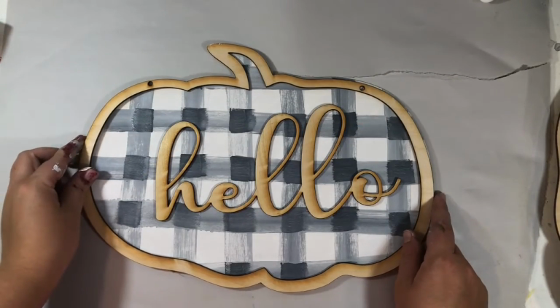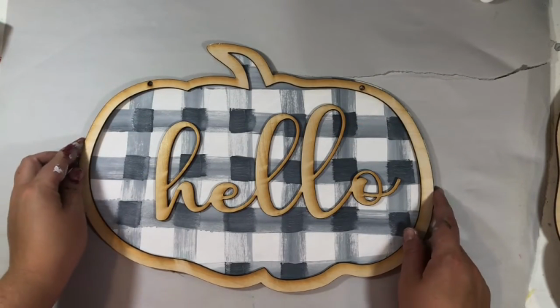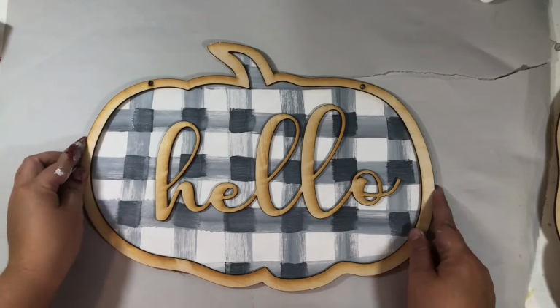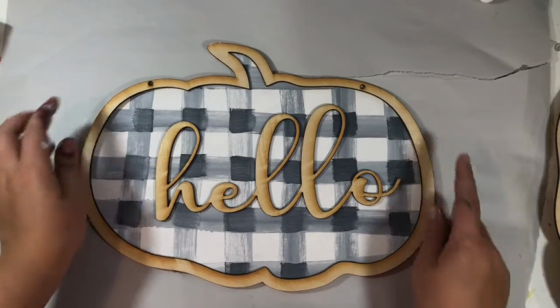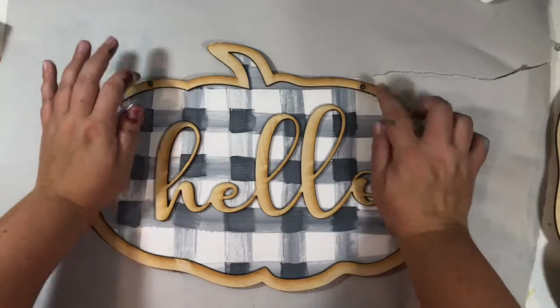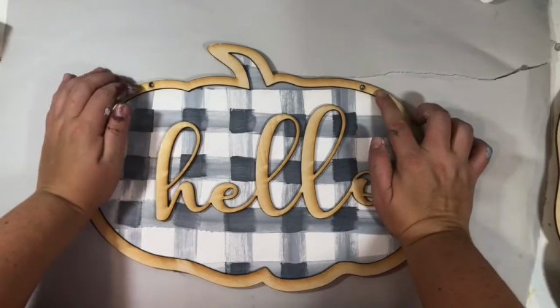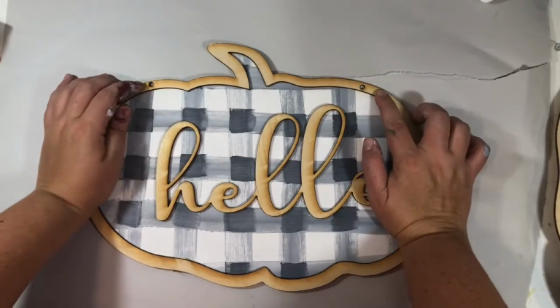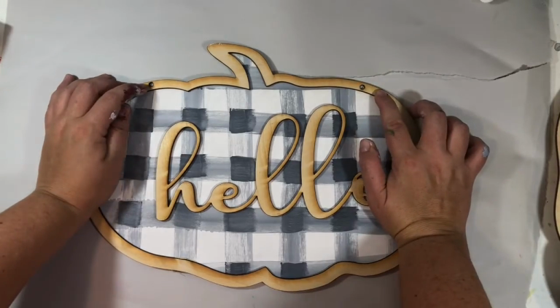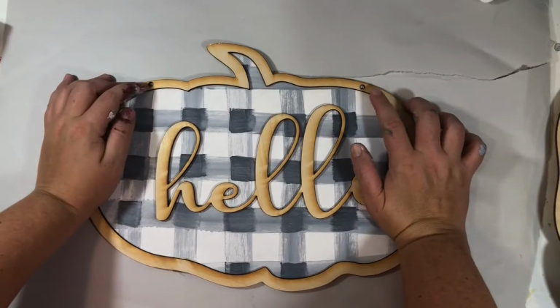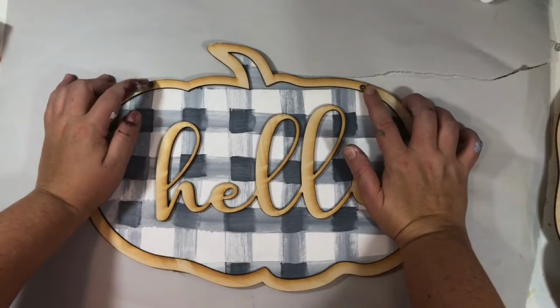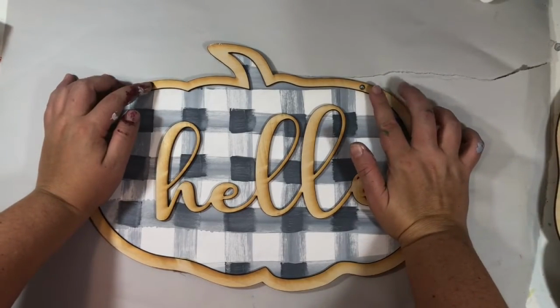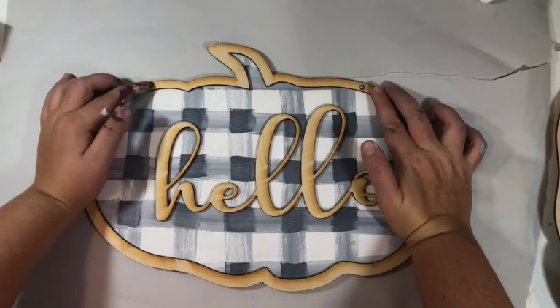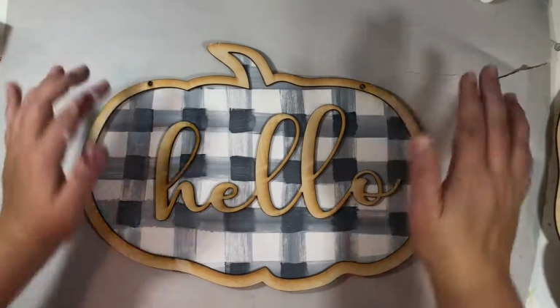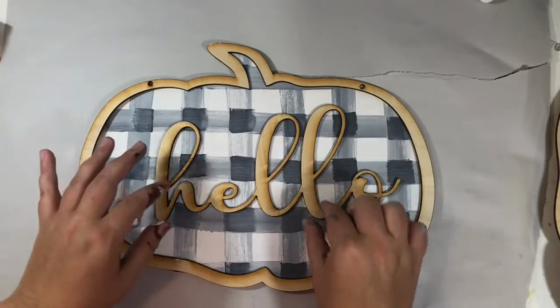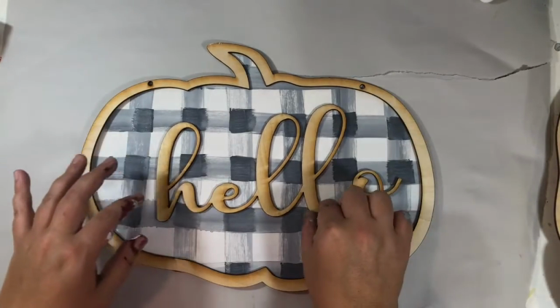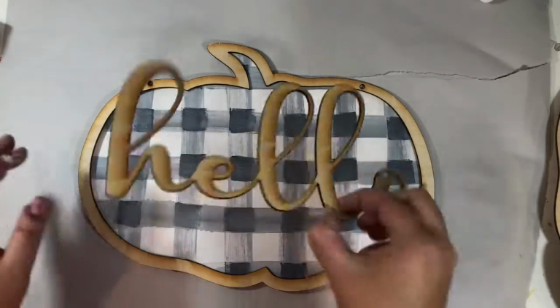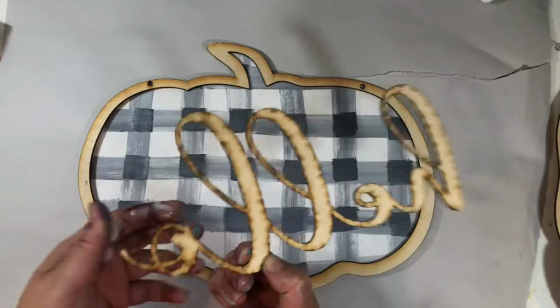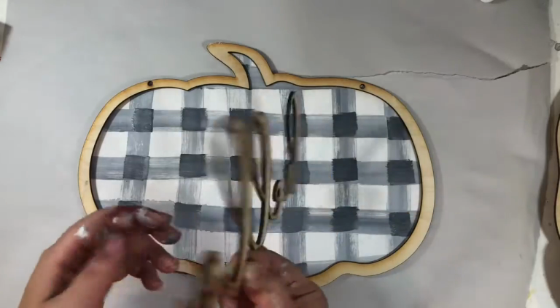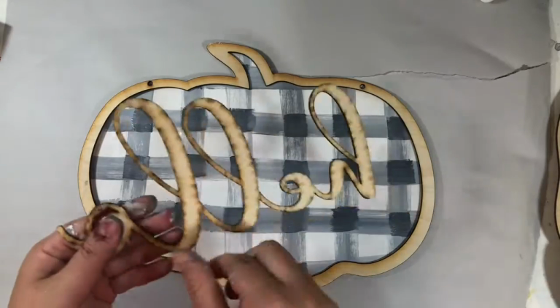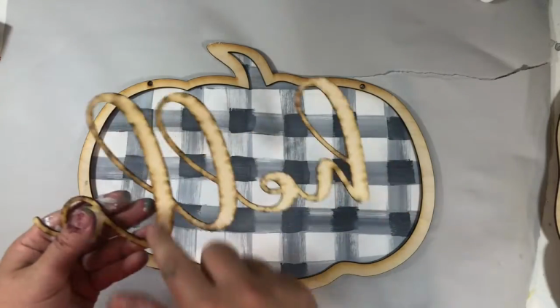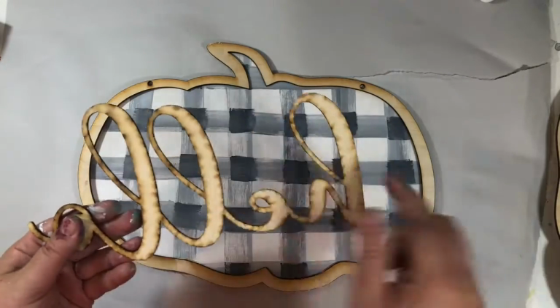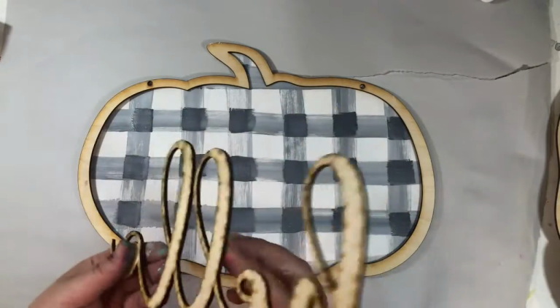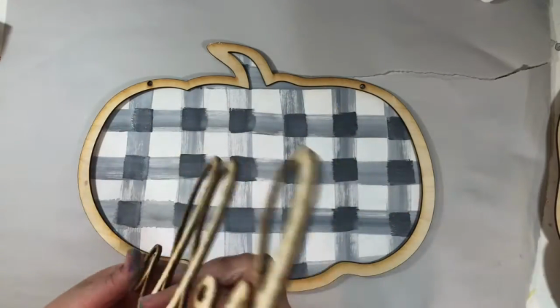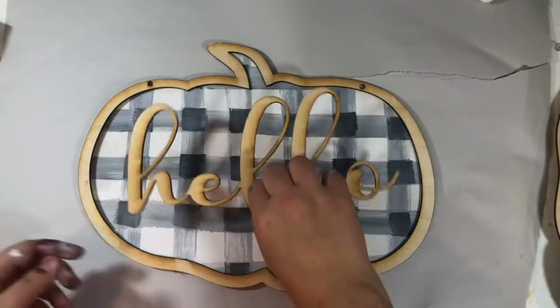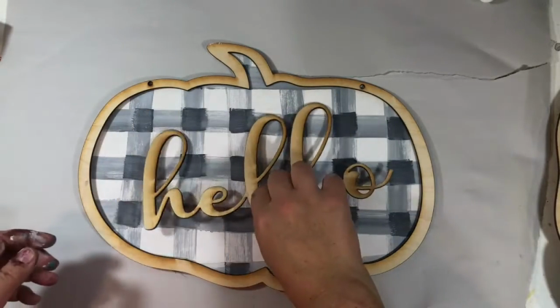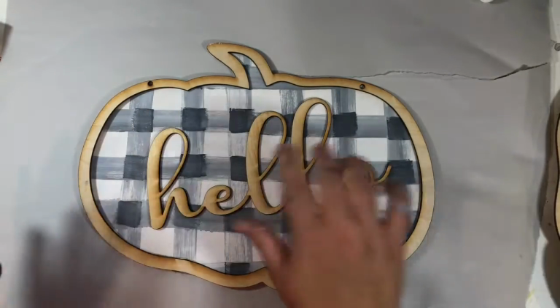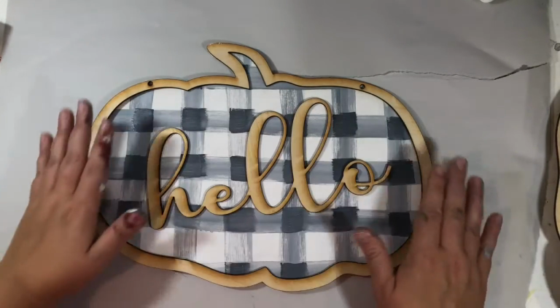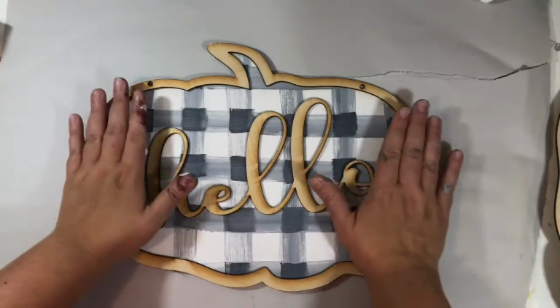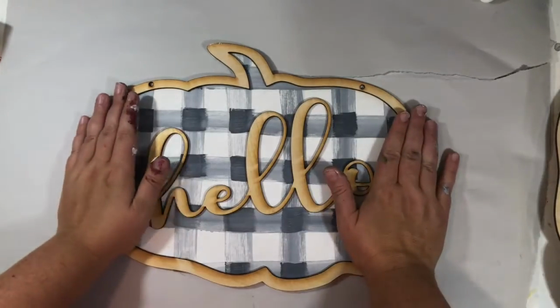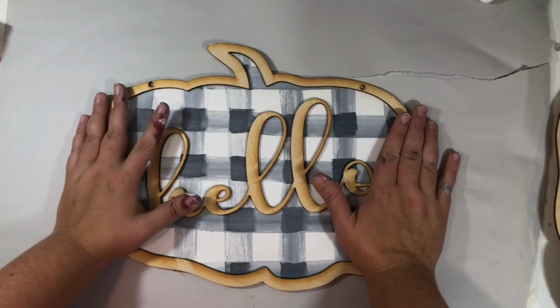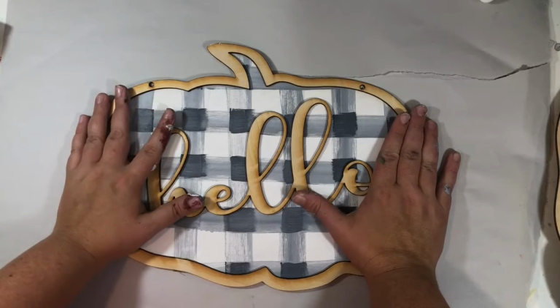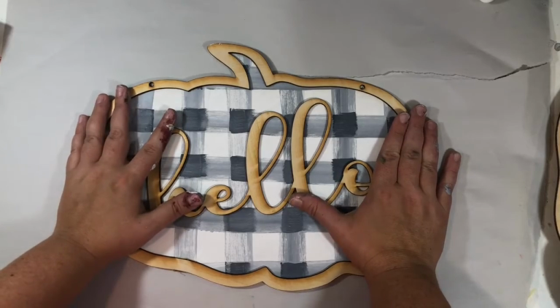When you glue it, just make sure your holes line up. Then you're going to do the same thing with your hello — put a small line of glue around. After you glue it, just make sure you press it down for a while.